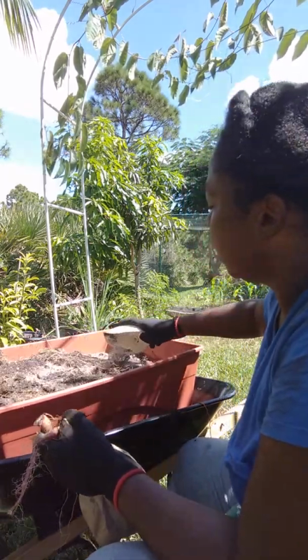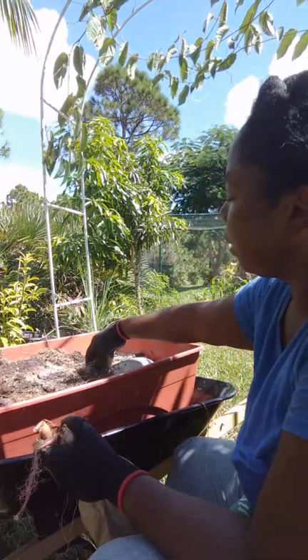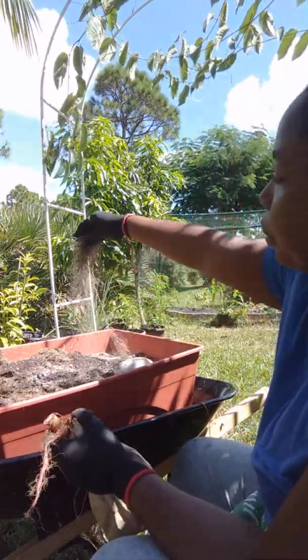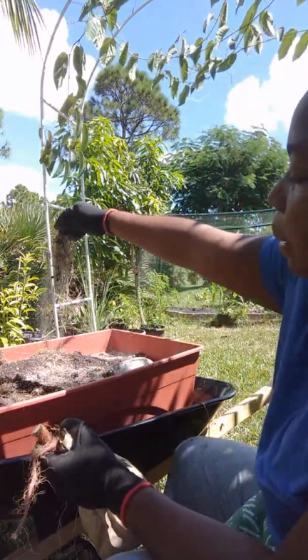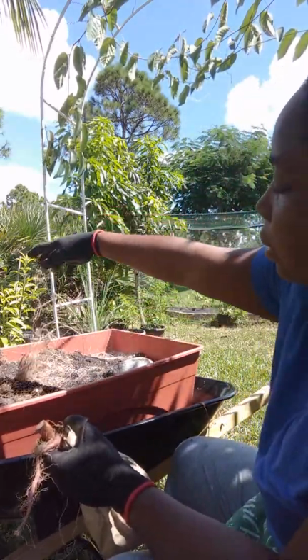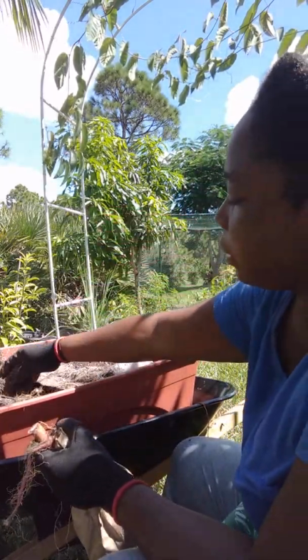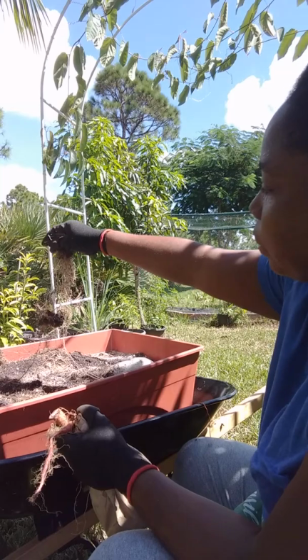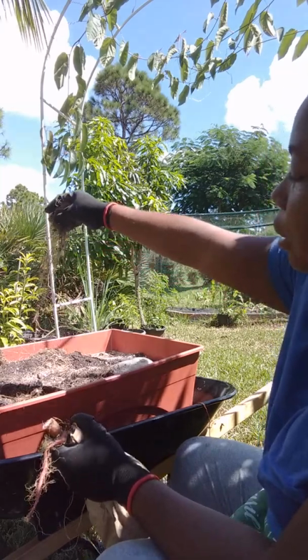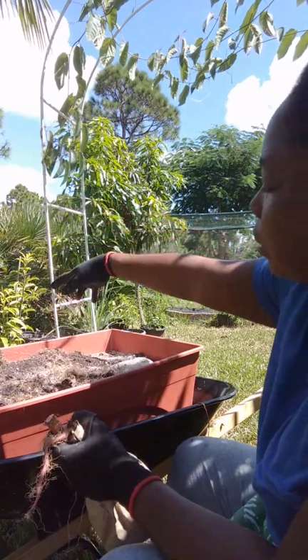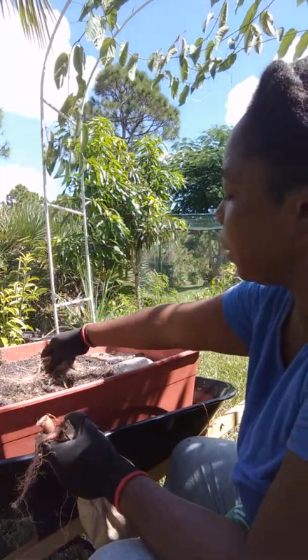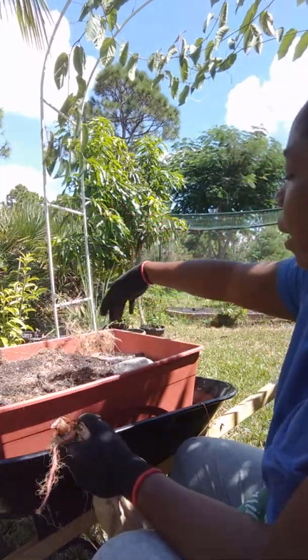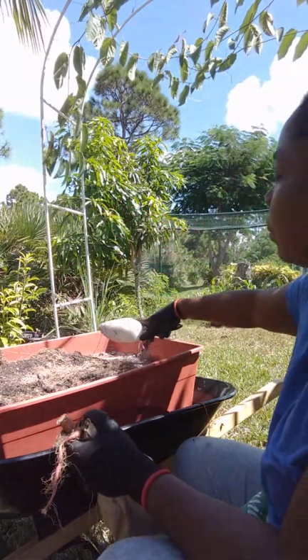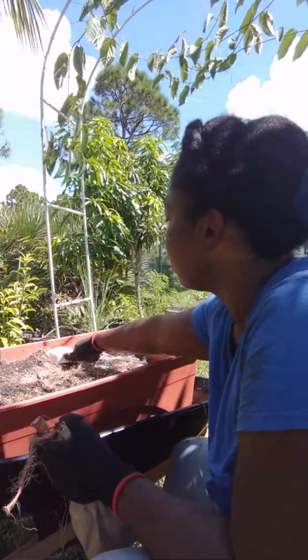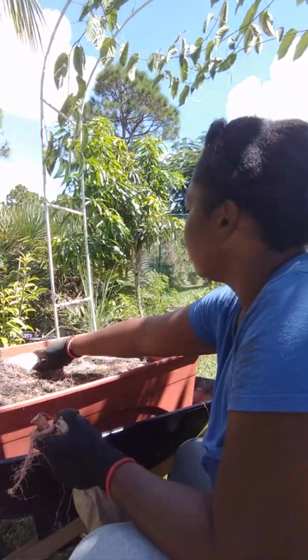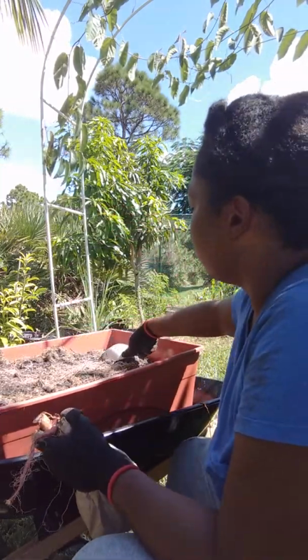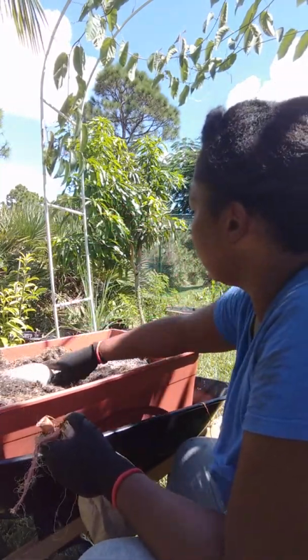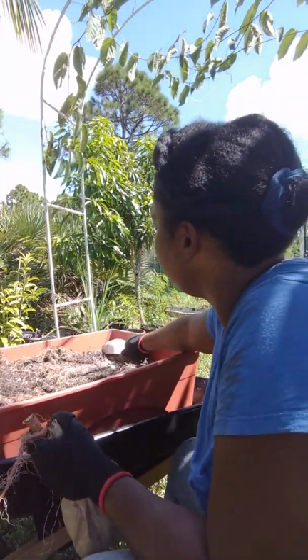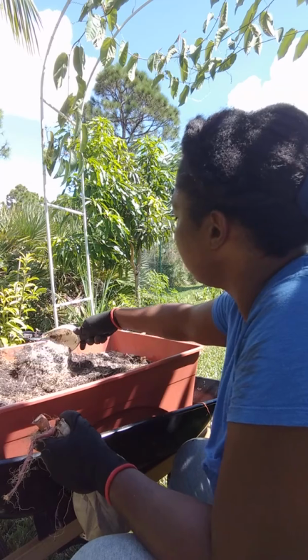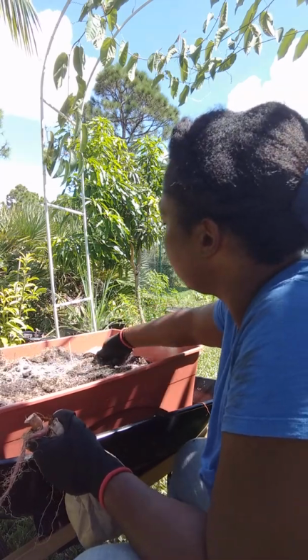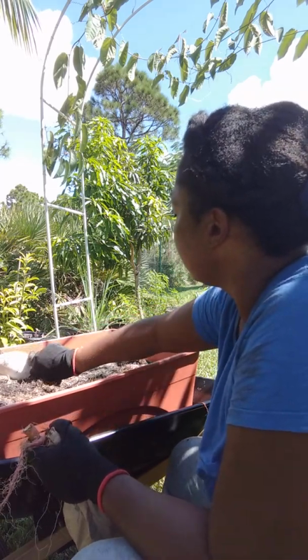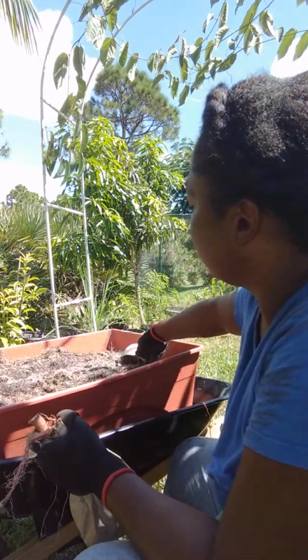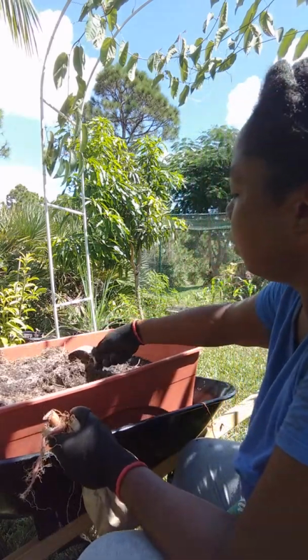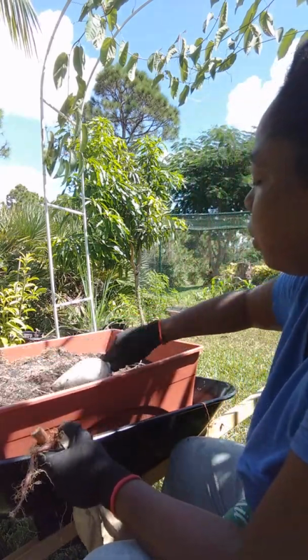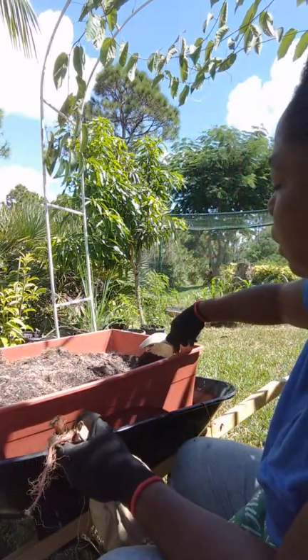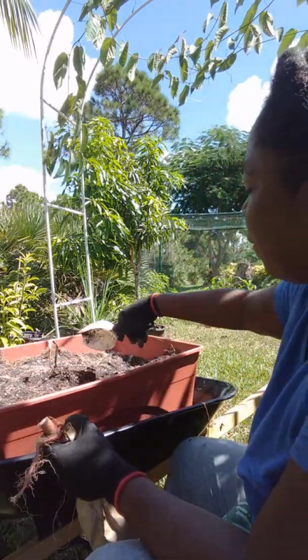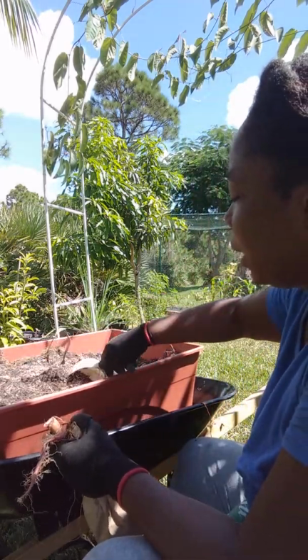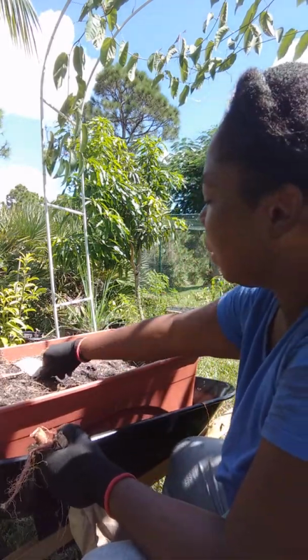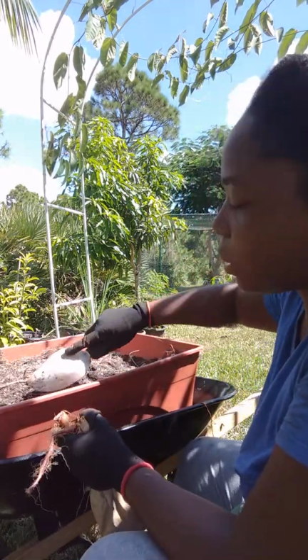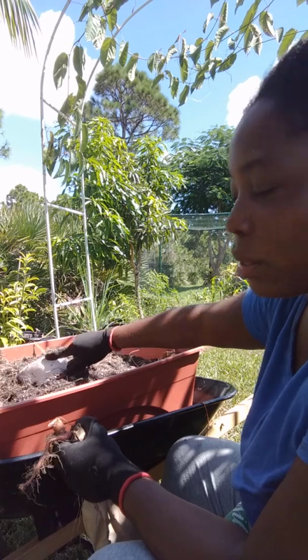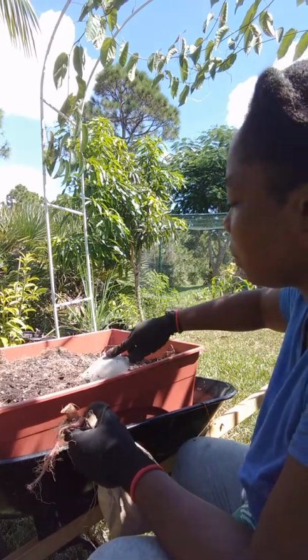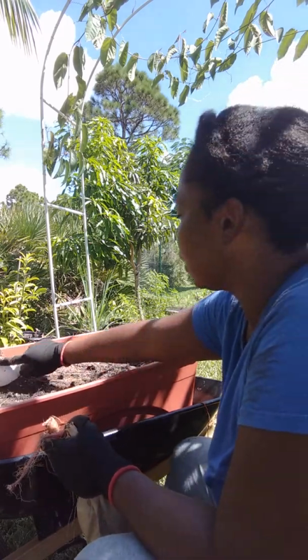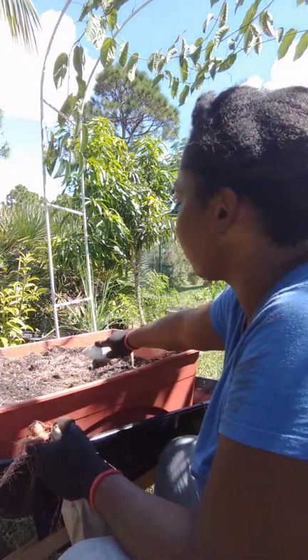I've got a lot of roots from the last harvest, but this will just become compost. If I'm lucky, maybe it will sprout some sweet potatoes of its own.